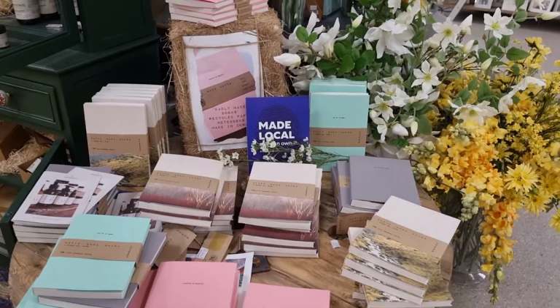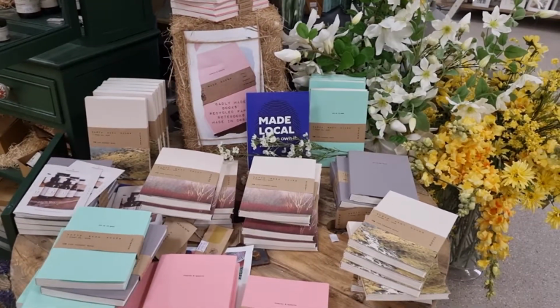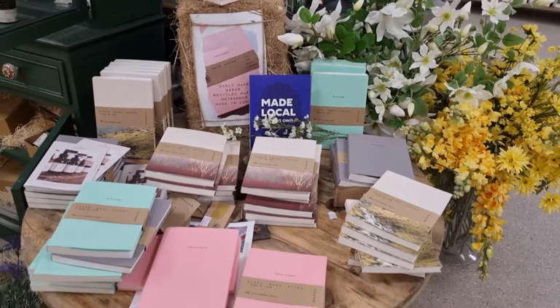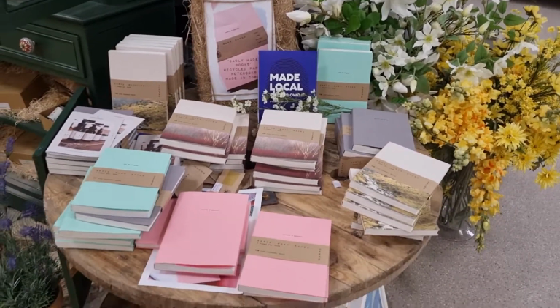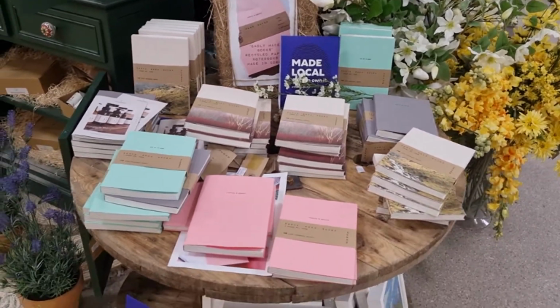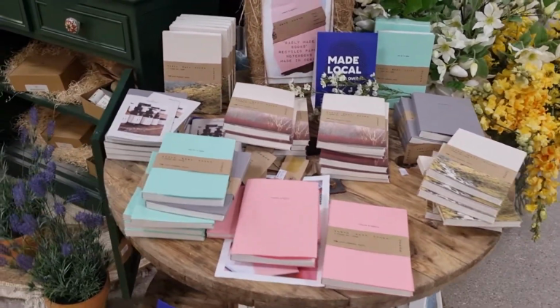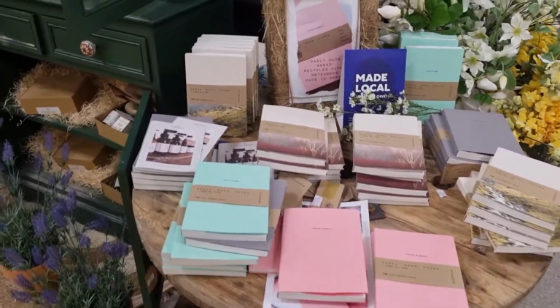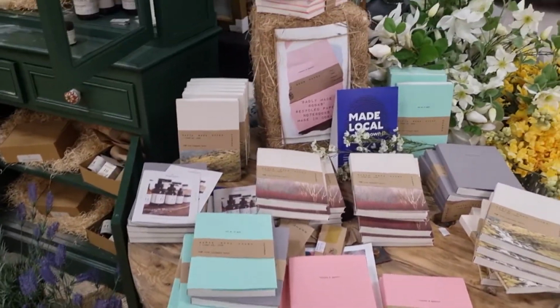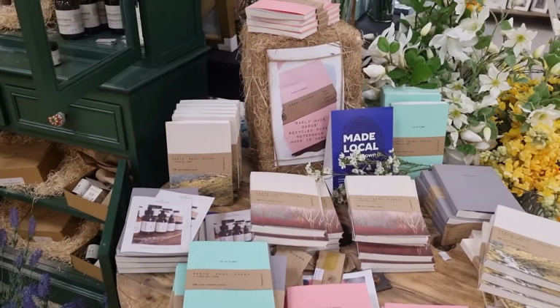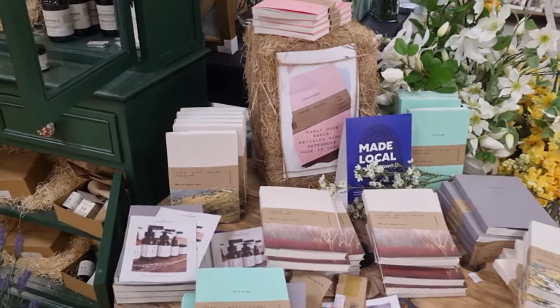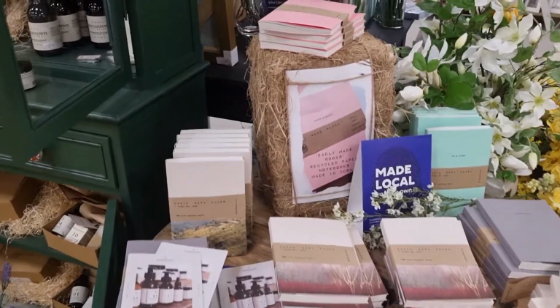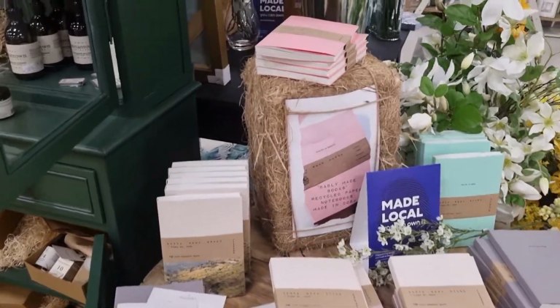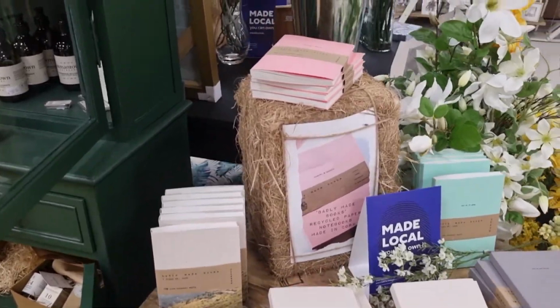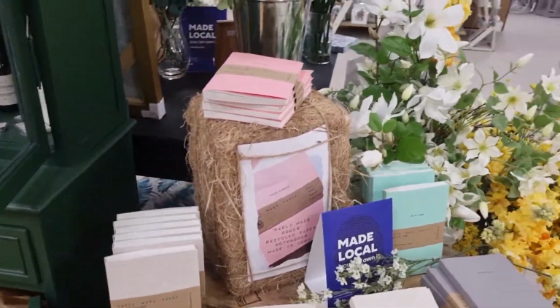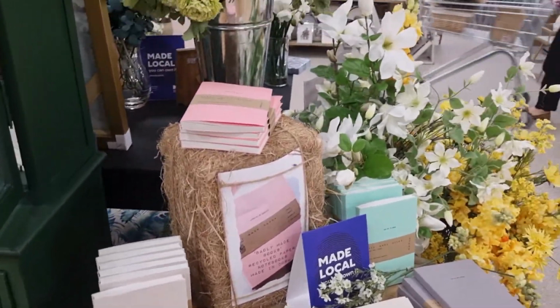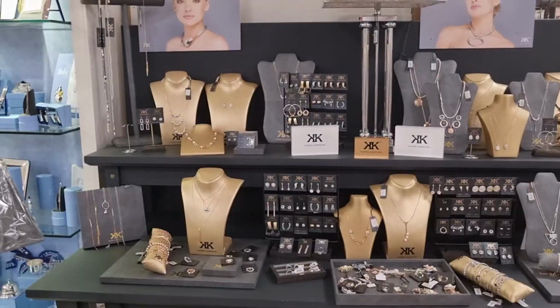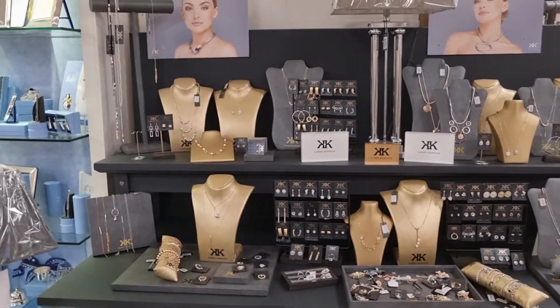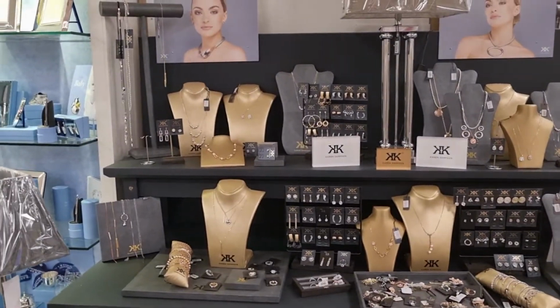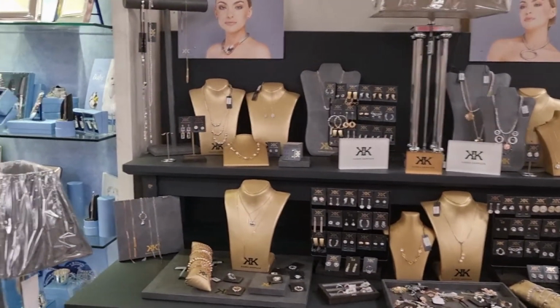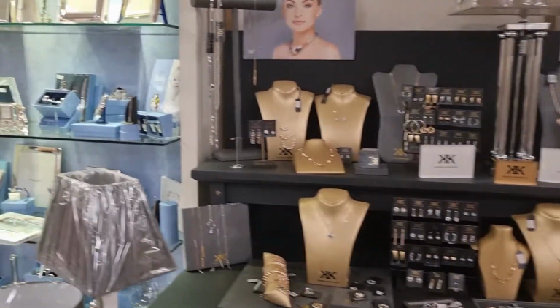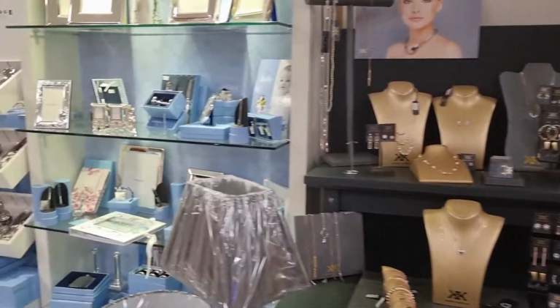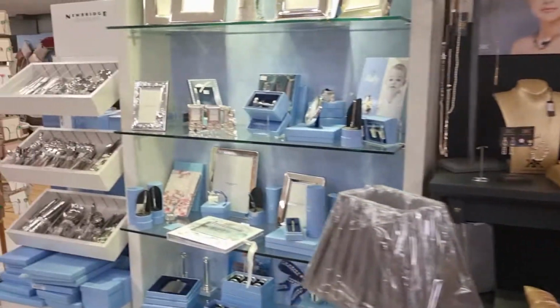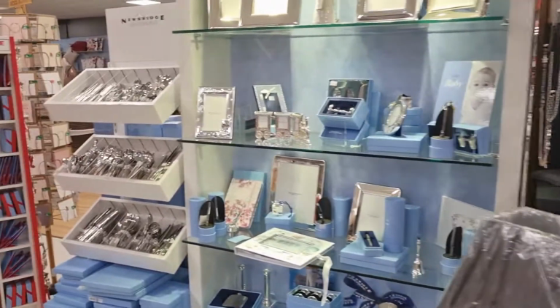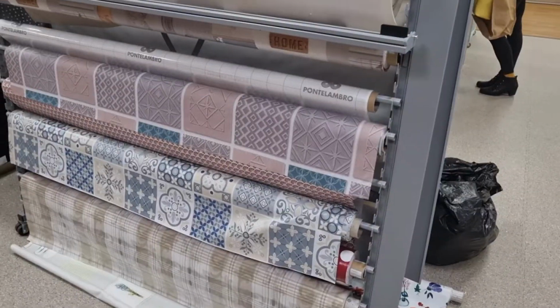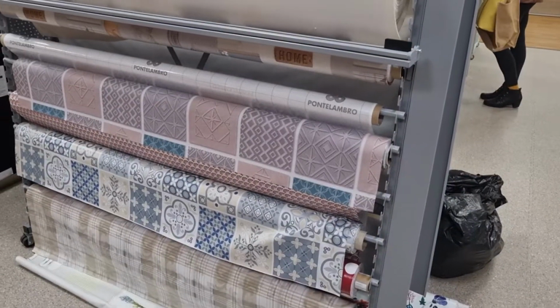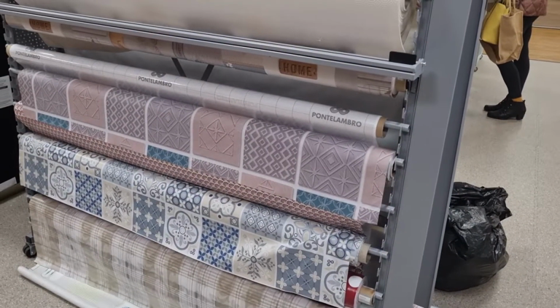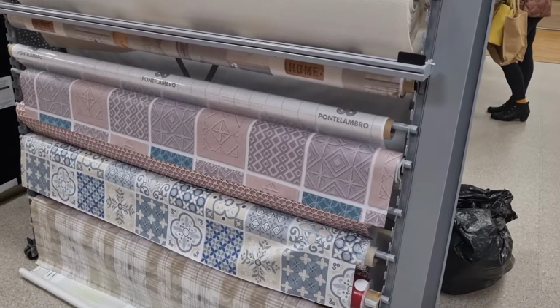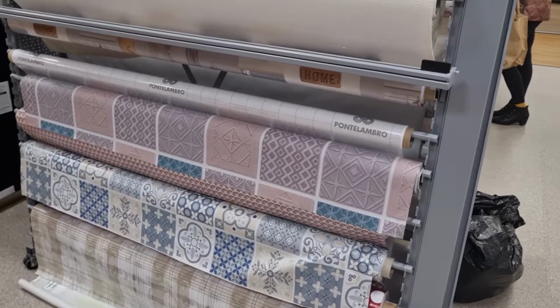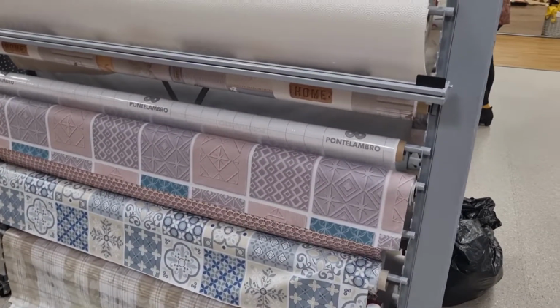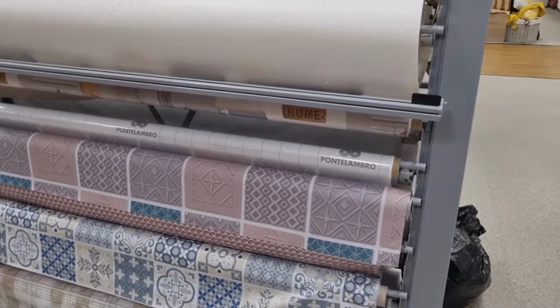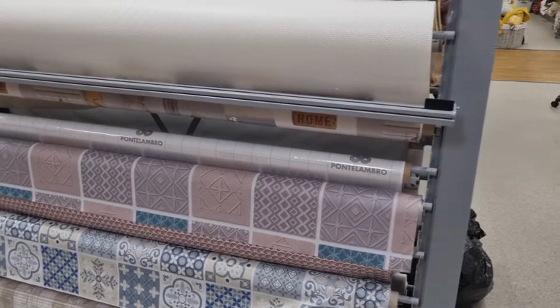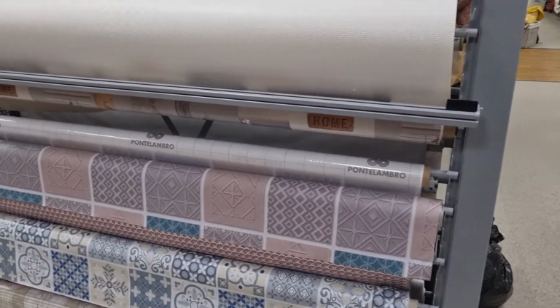We have the onwards and upwards notebooks and beautiful stationery, and from Newbridge Silverware, and just what I was looking for — good oilskin tablecloths.